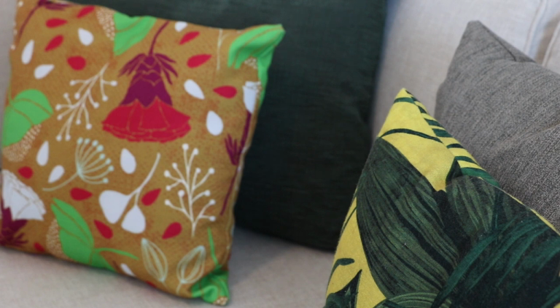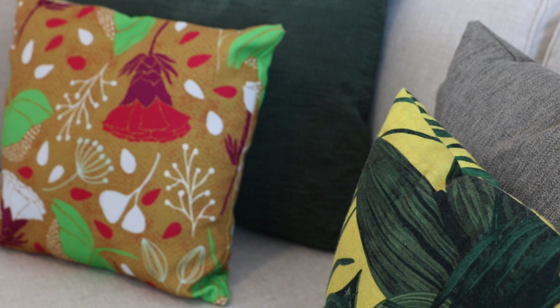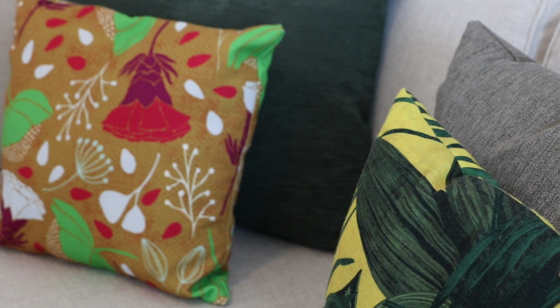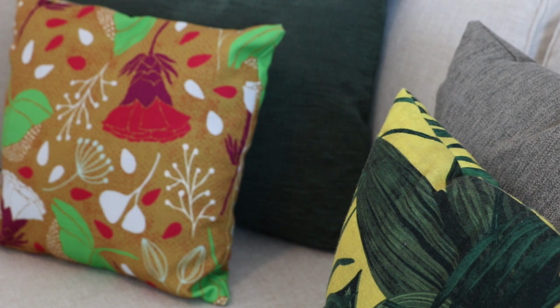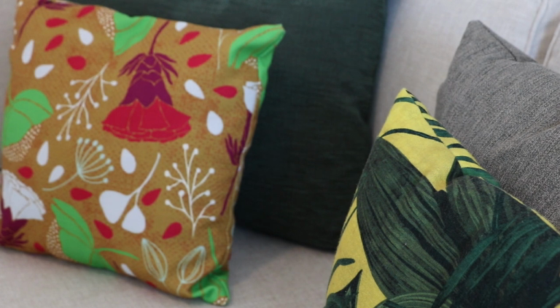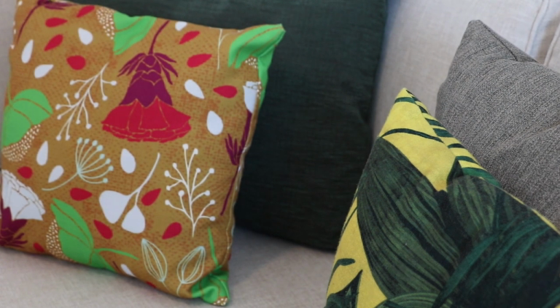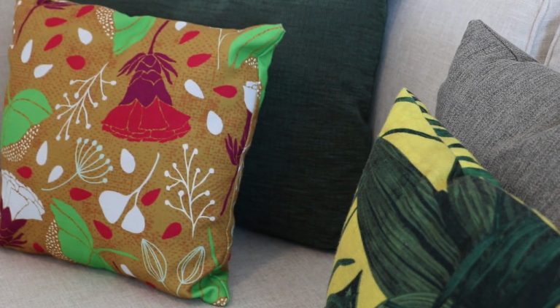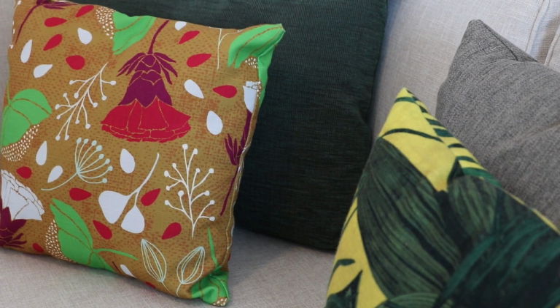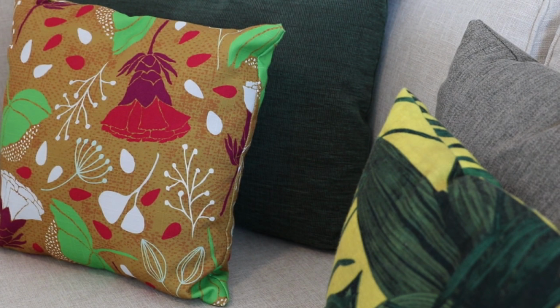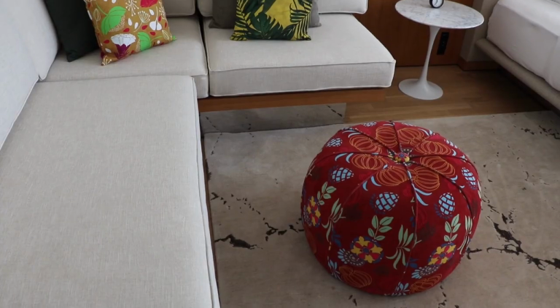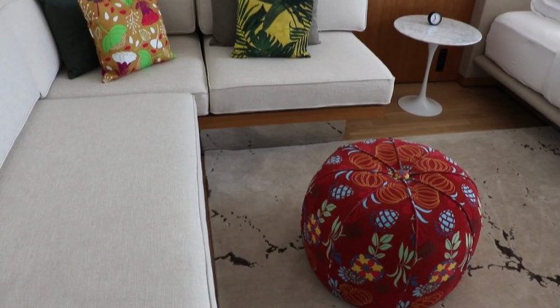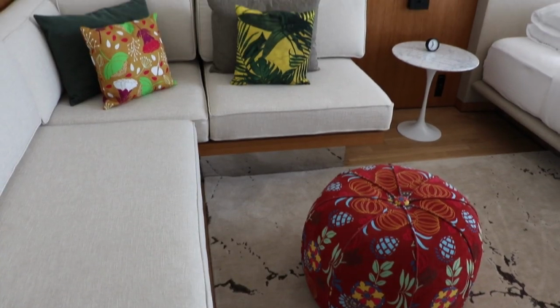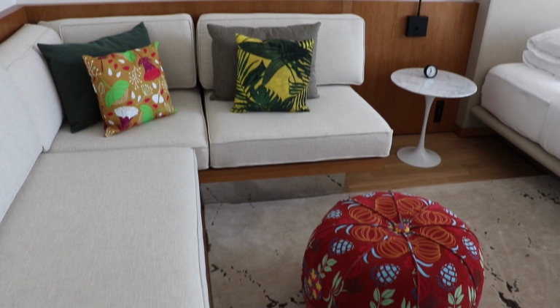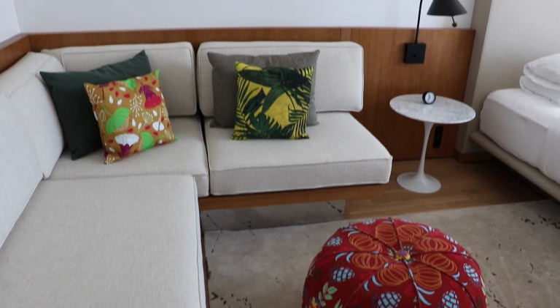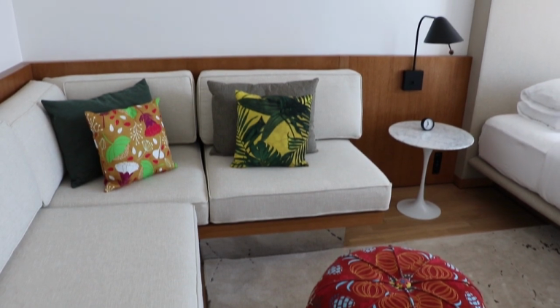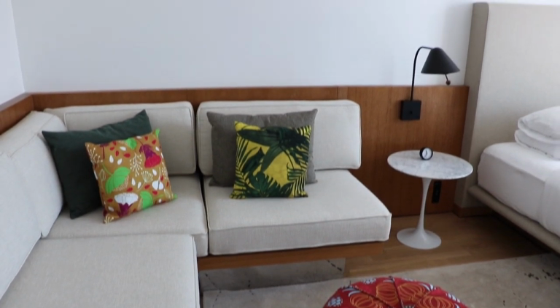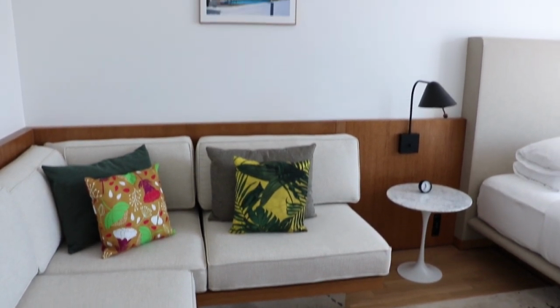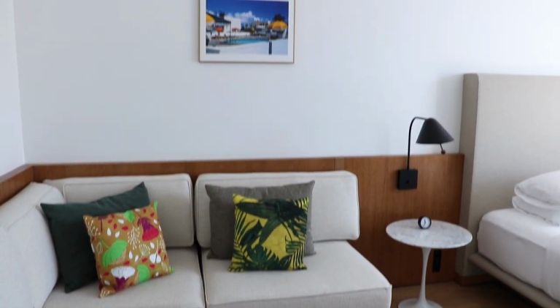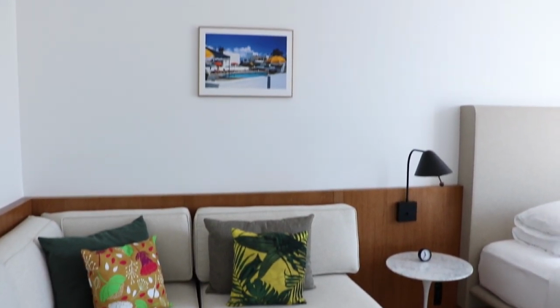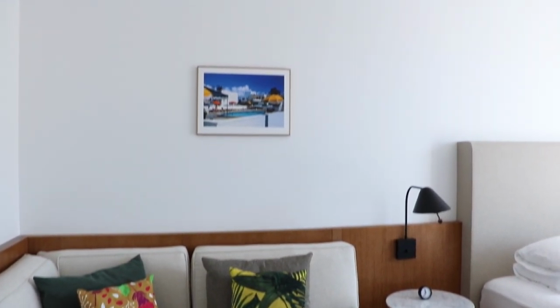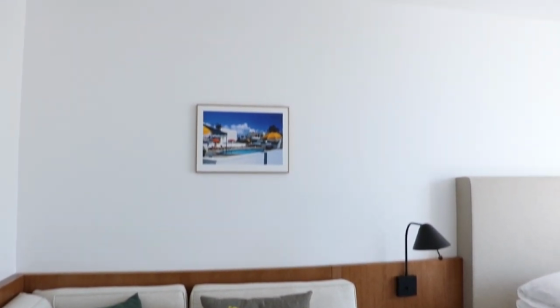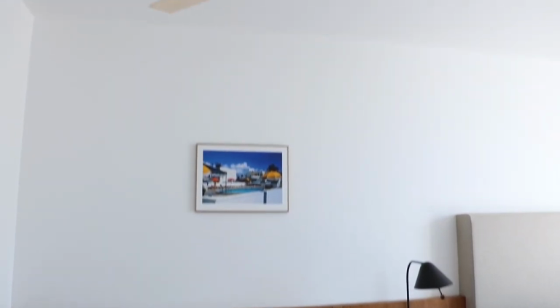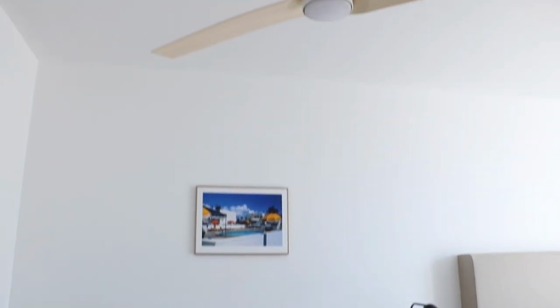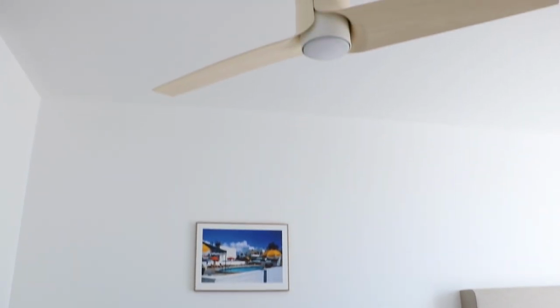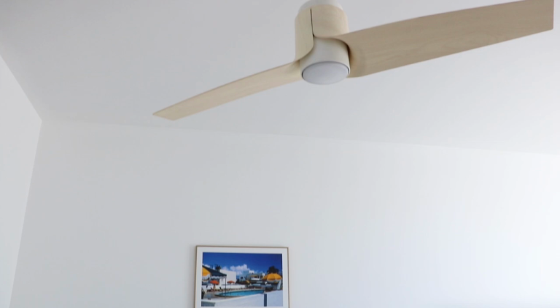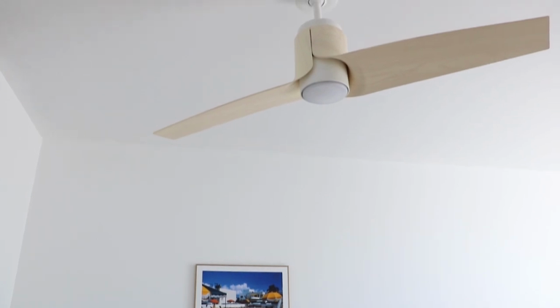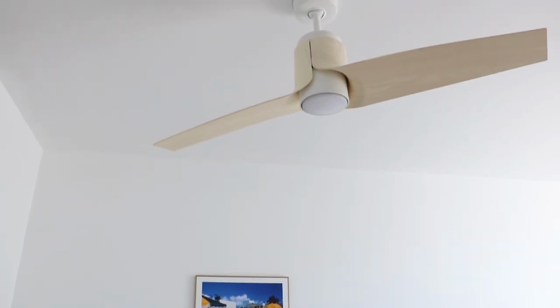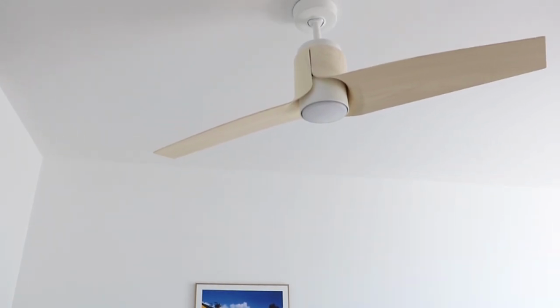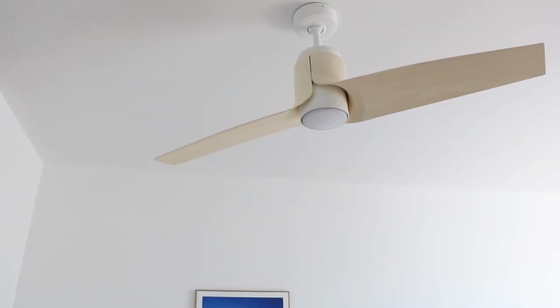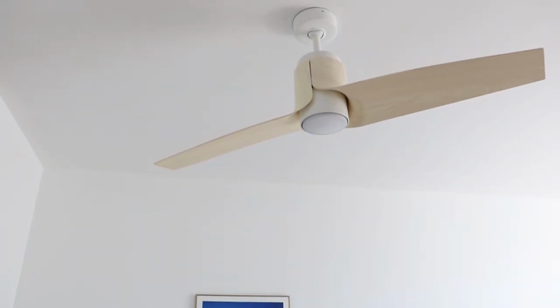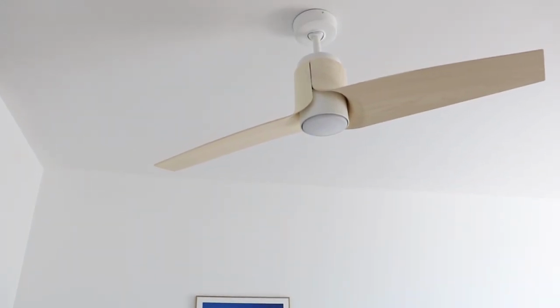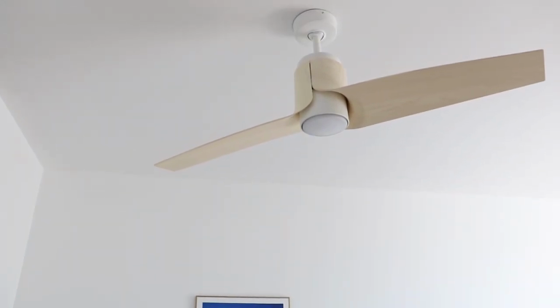You put so much effort into decorating the space with couches and chairs, rugs on the floor, paint on the walls — why not give the same love and attention to the ceiling with a beautiful ceiling fan.